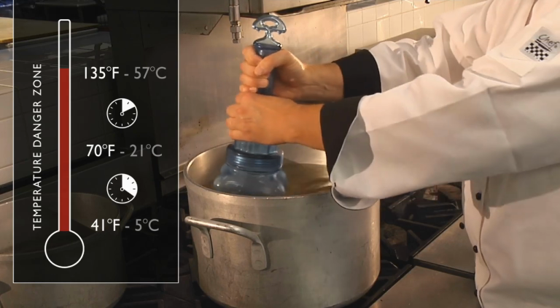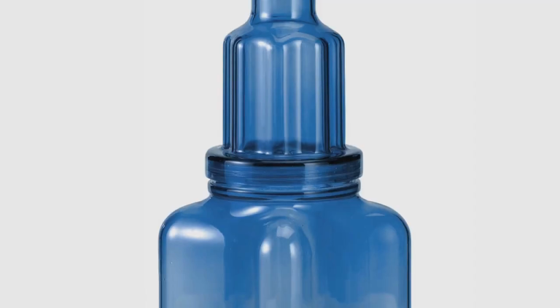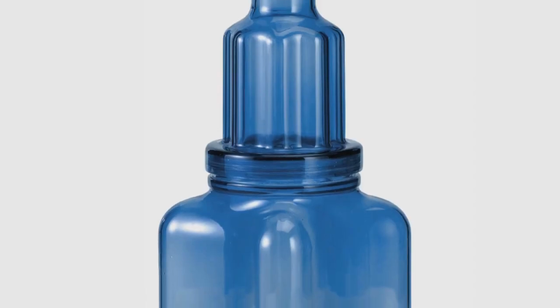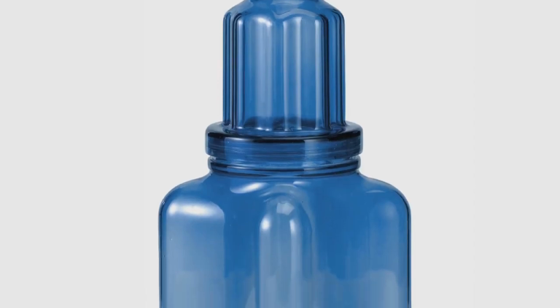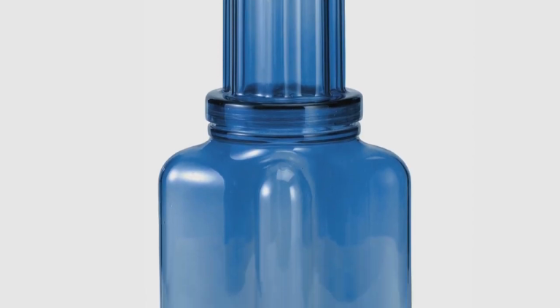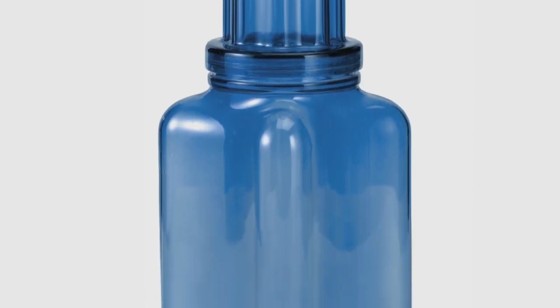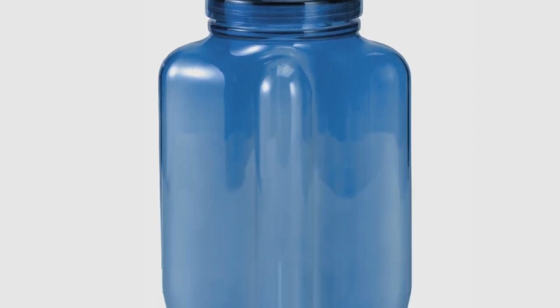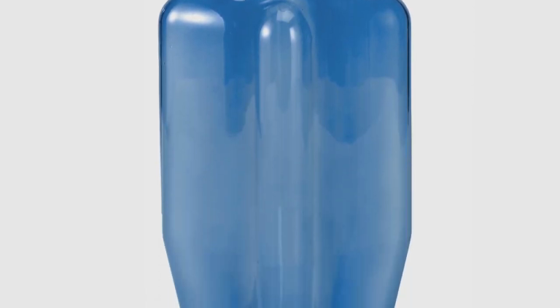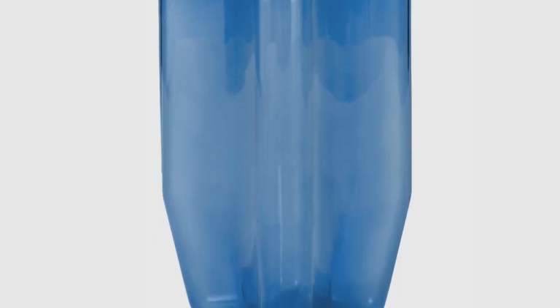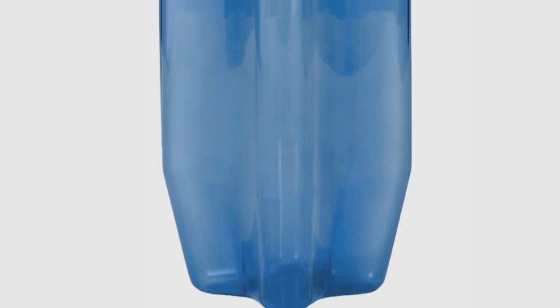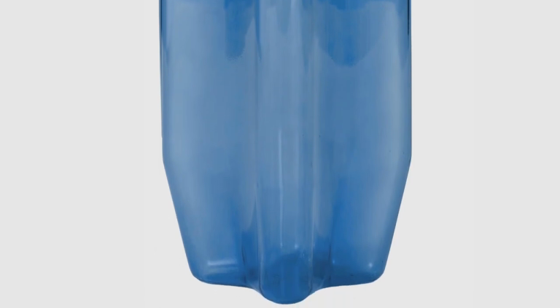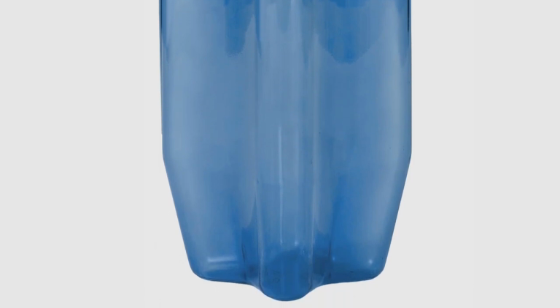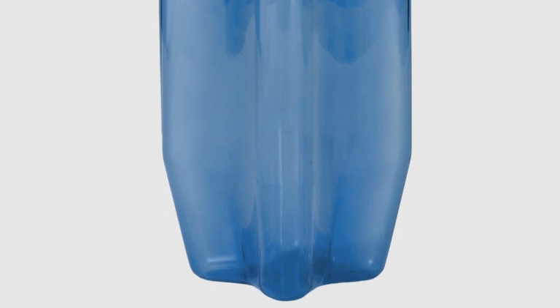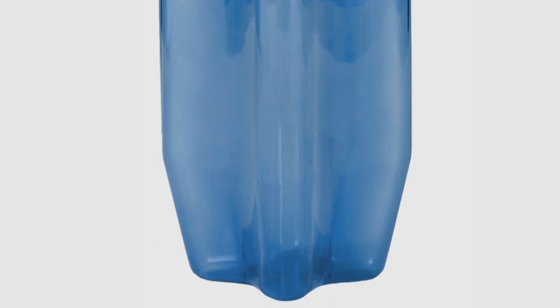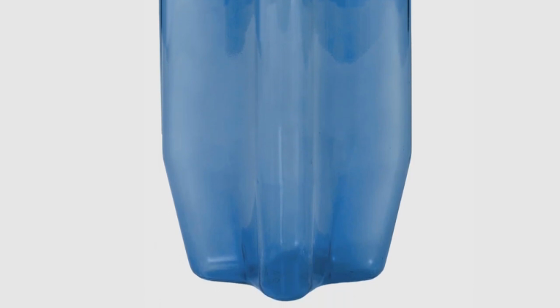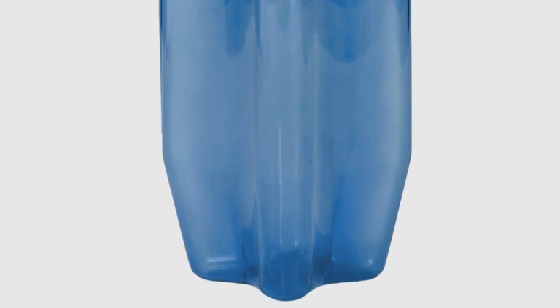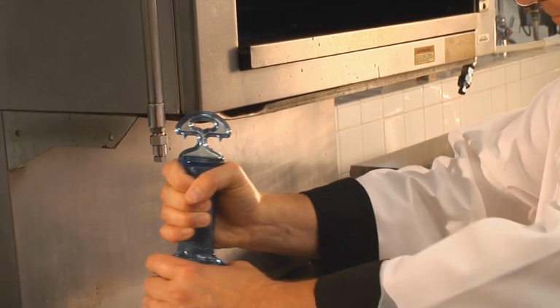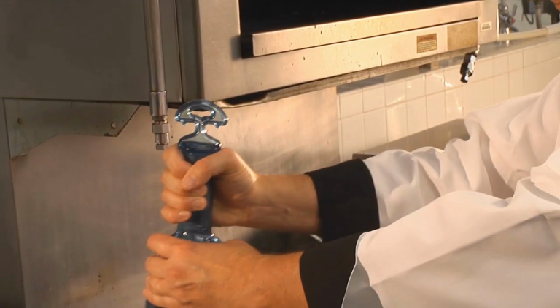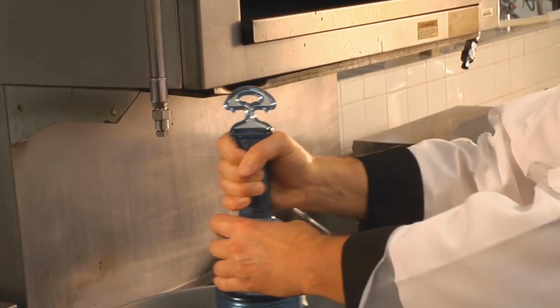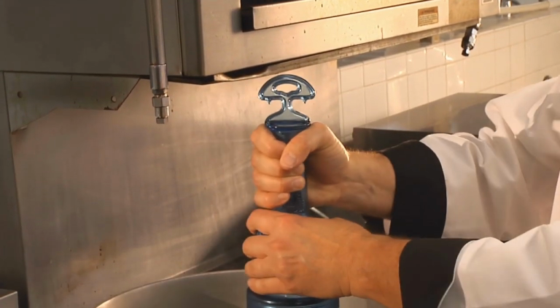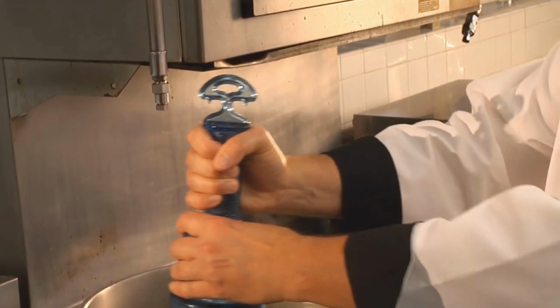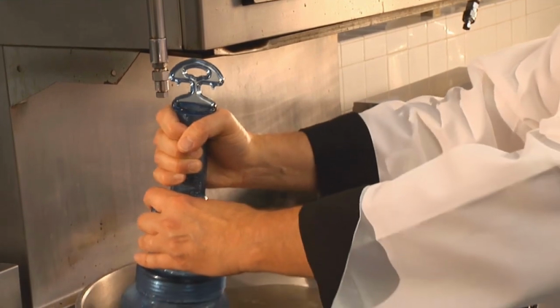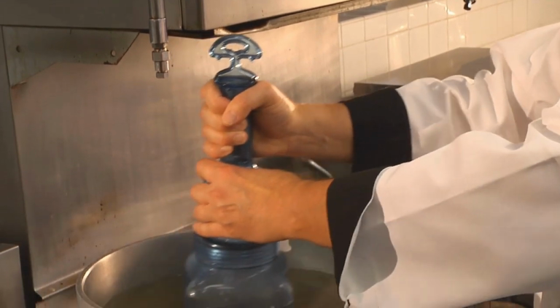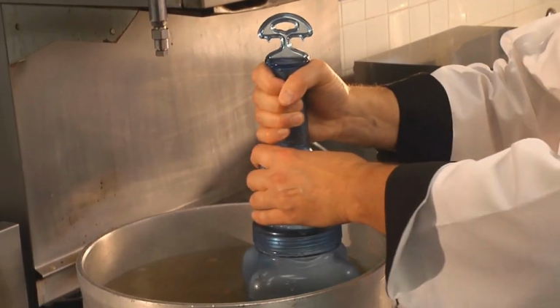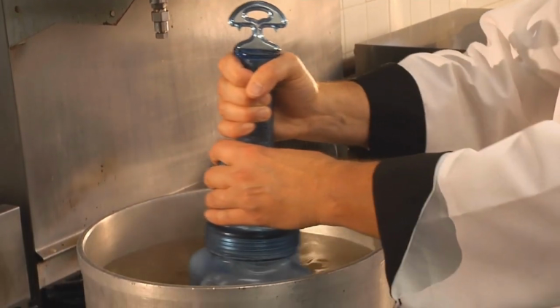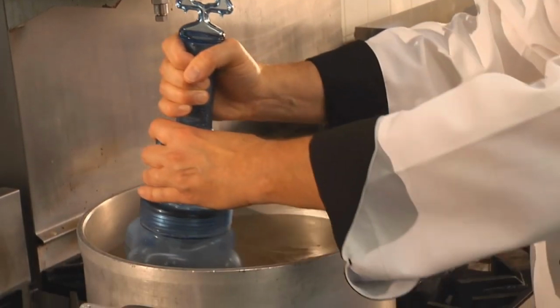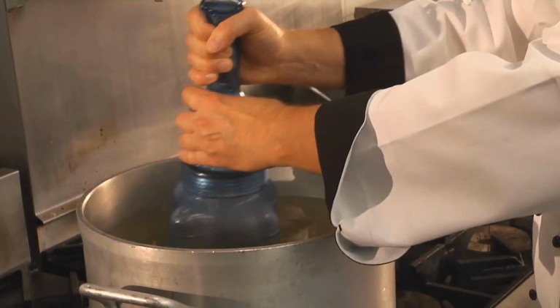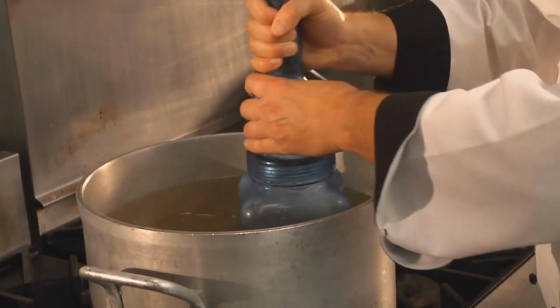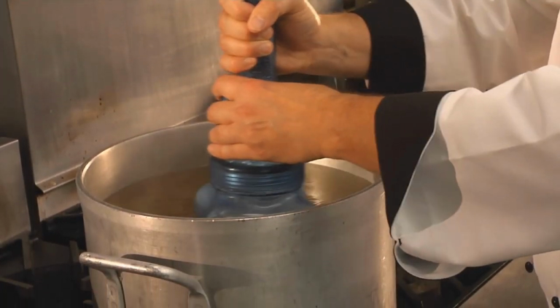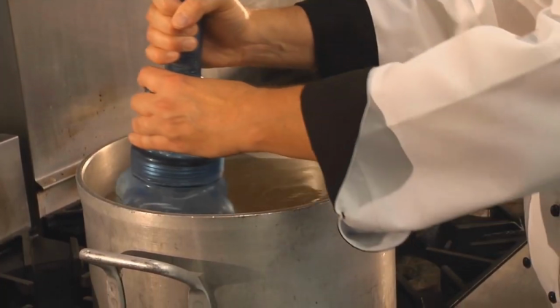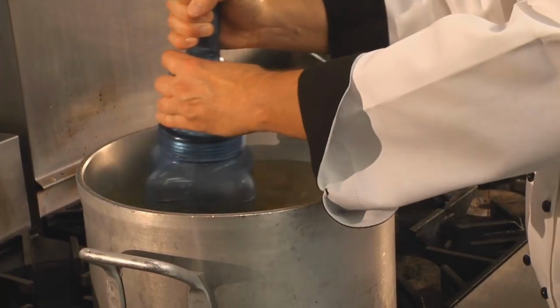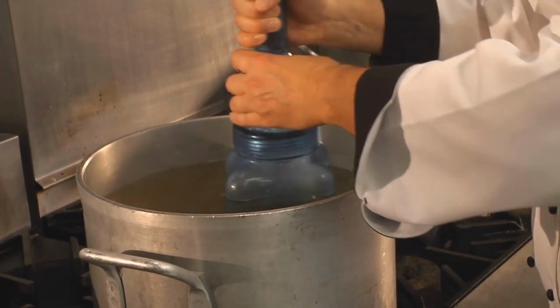The unique design, featuring integrated cooling fins, provides twice the surface area for faster cooling. Rappacool's handle makes stirring easy and minimizes hand contact with food and the risk of cross-contamination.